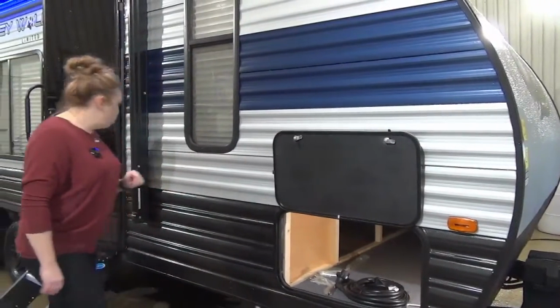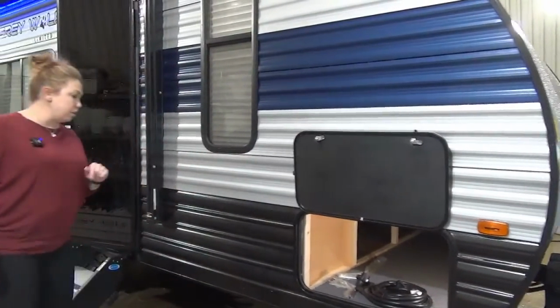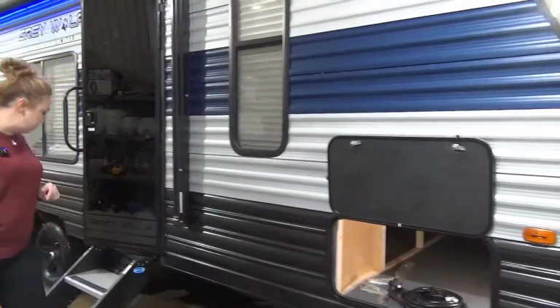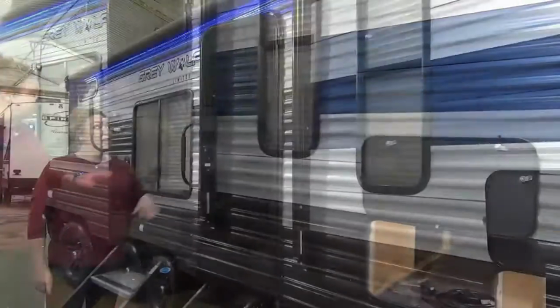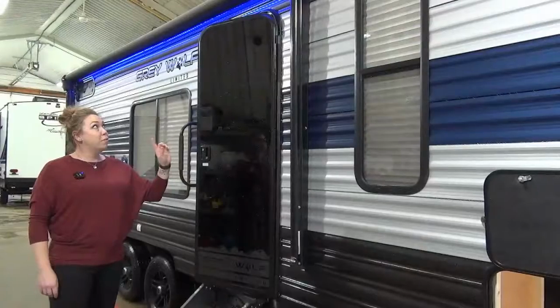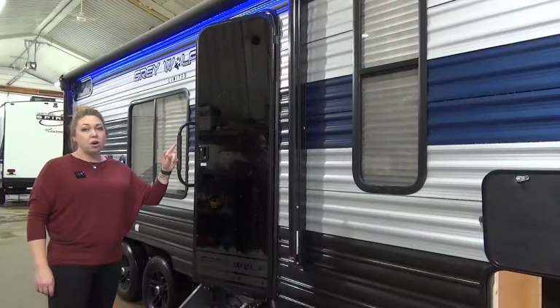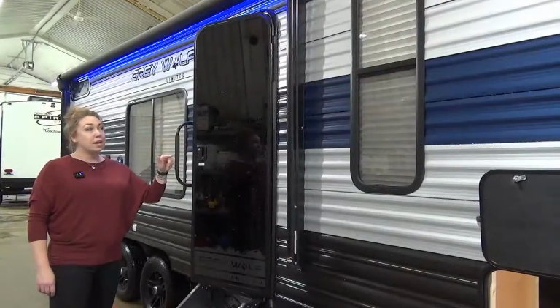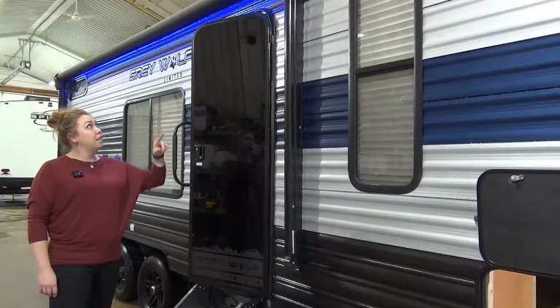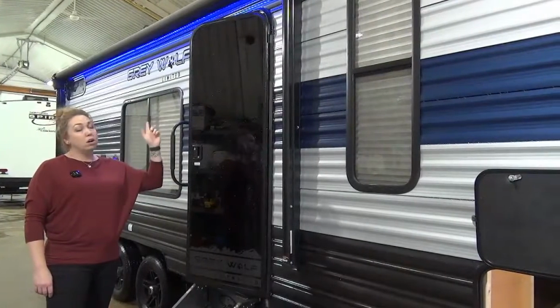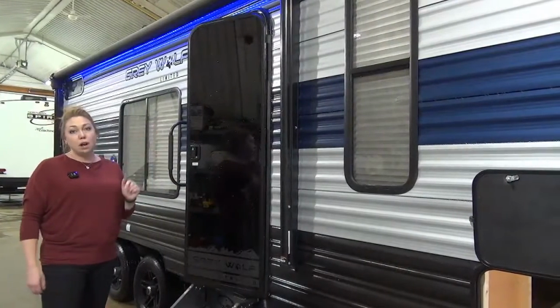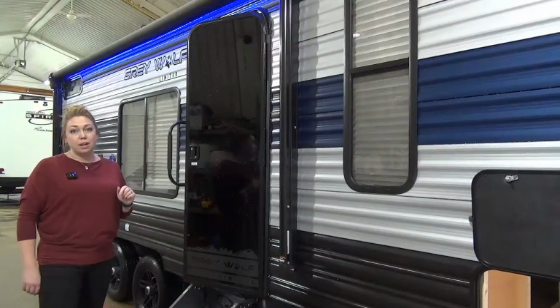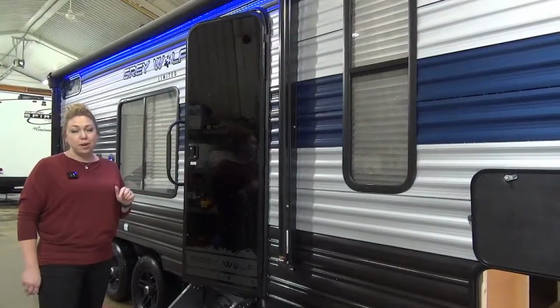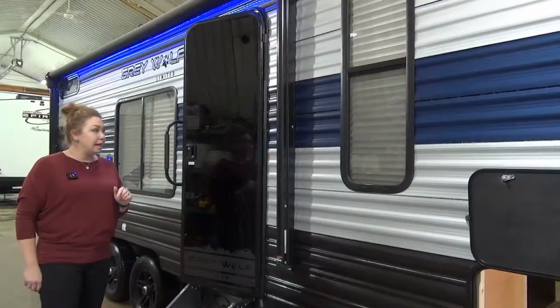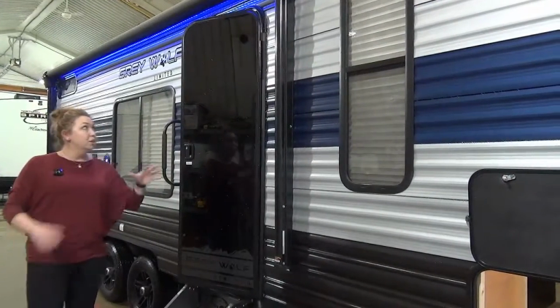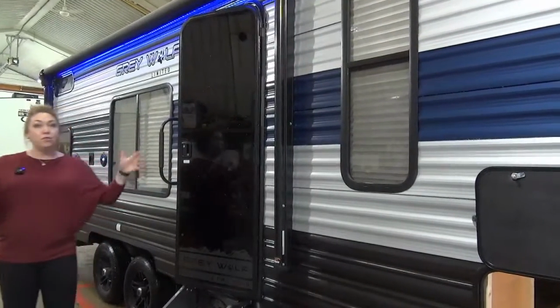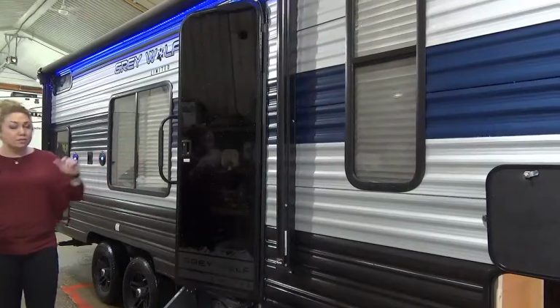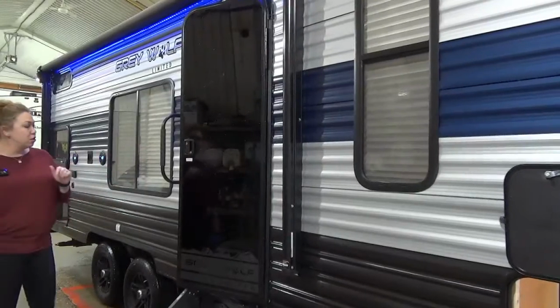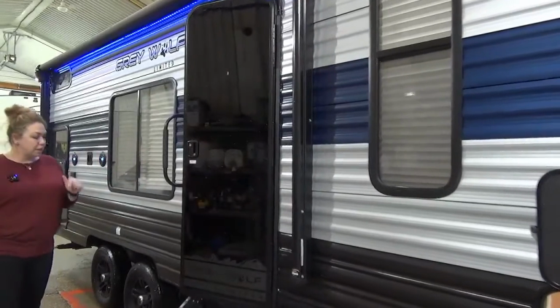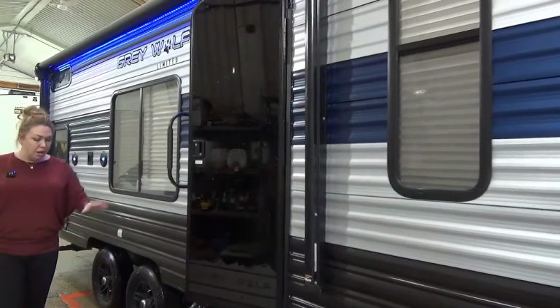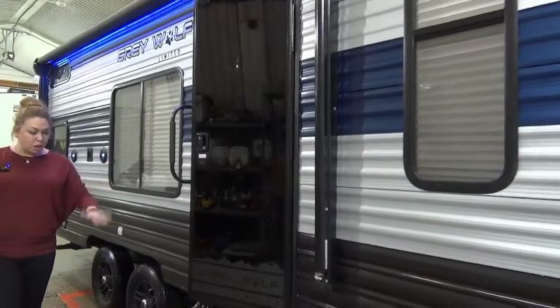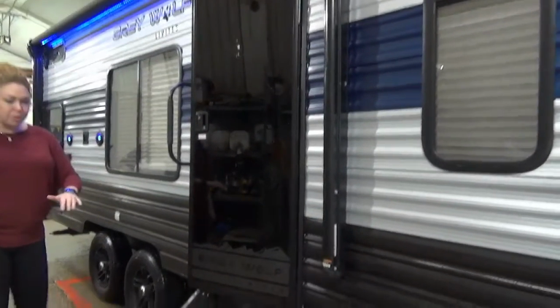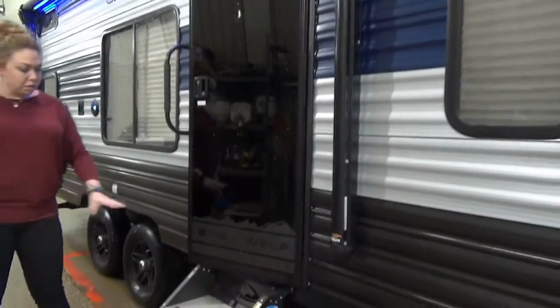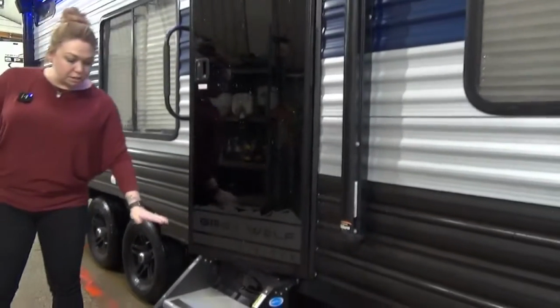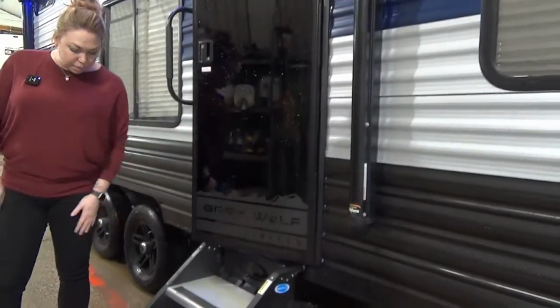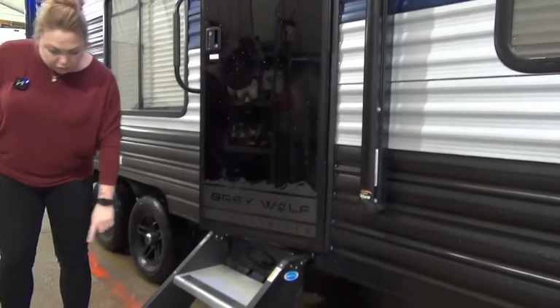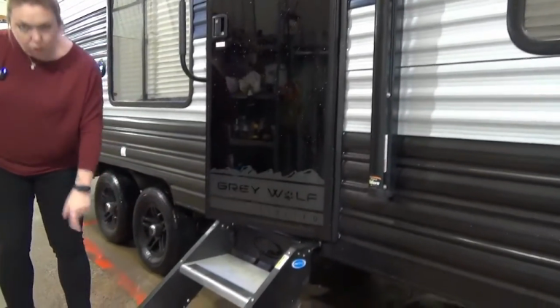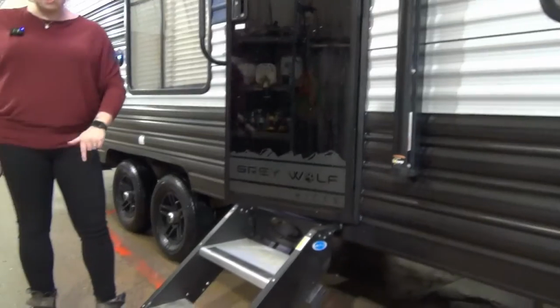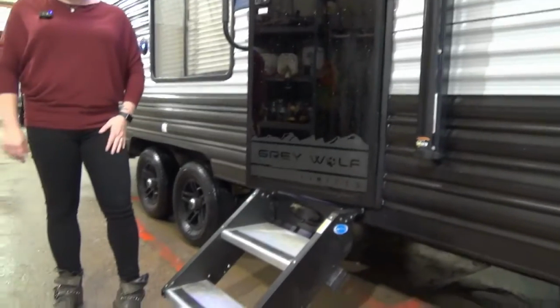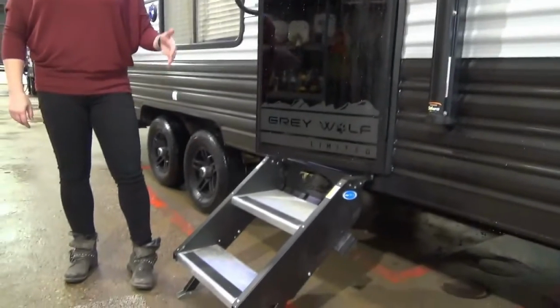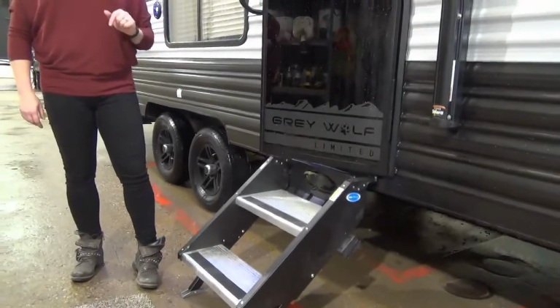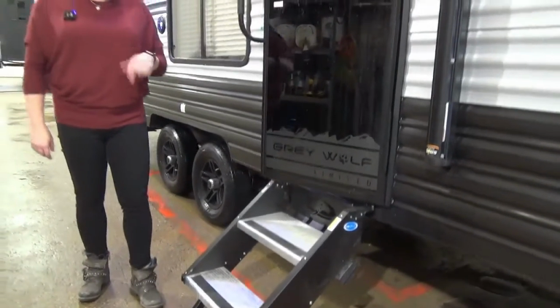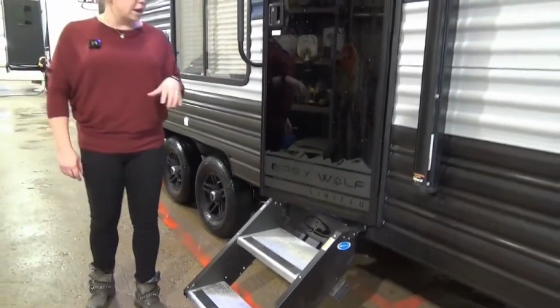Rolling down here on the campsite side, you do have a power awning on these guys and they are also lit up with a nice blue LED light, so it will give you lots of nice light on your campsite. Solid steps on this one — just the two-stepper — and the legs are adjustable on the bottom if you end up on some unlevel ground.